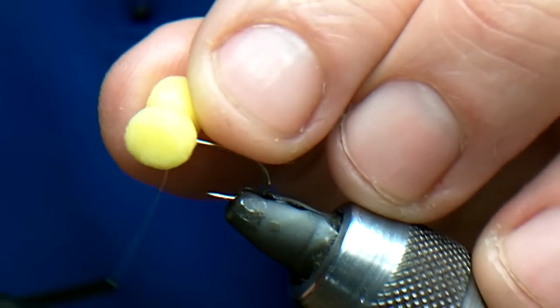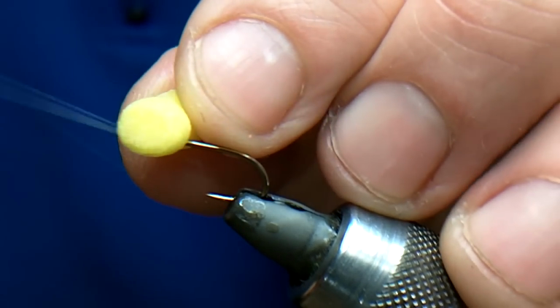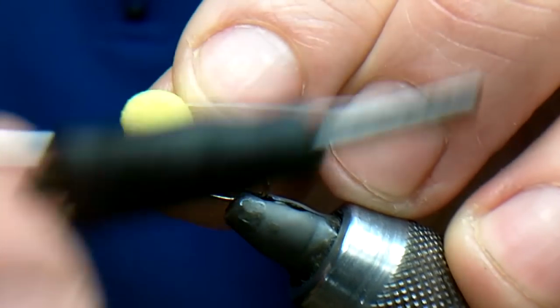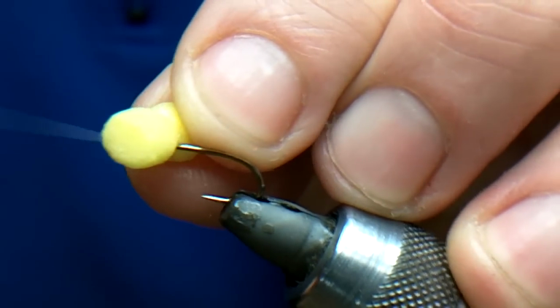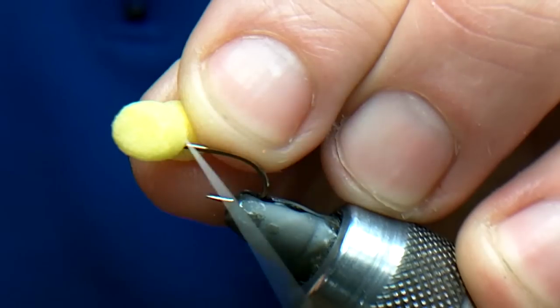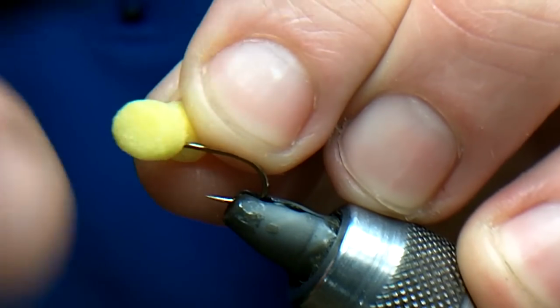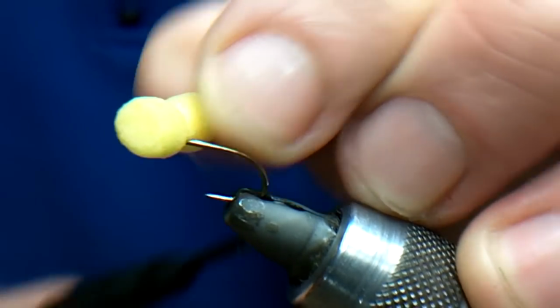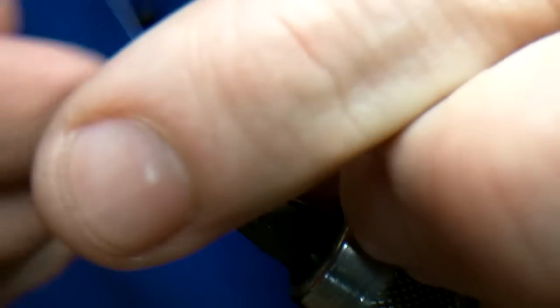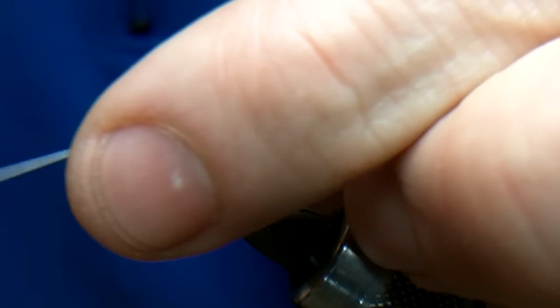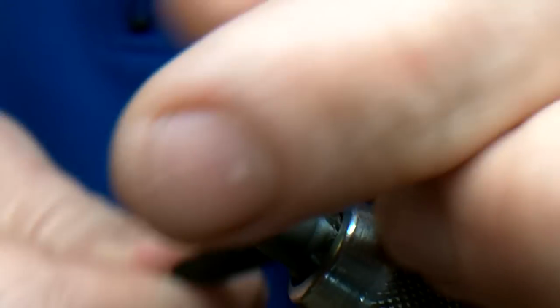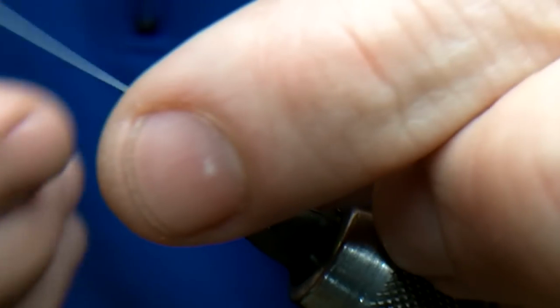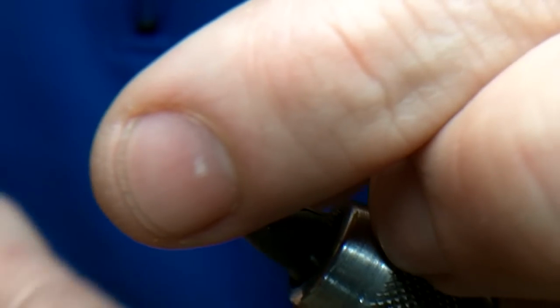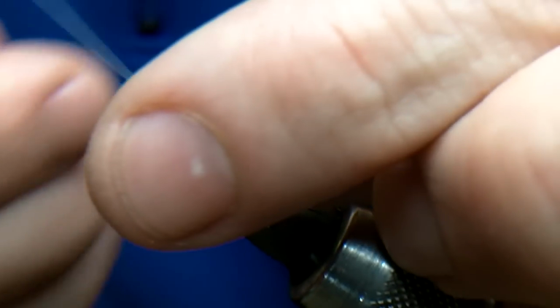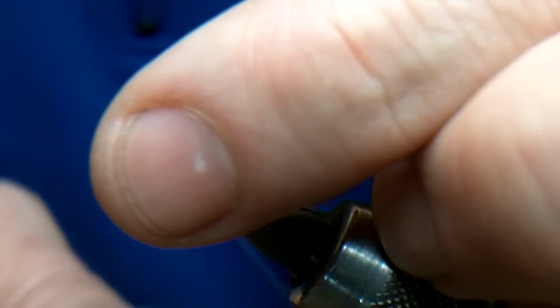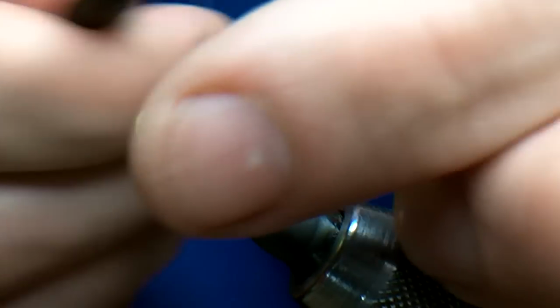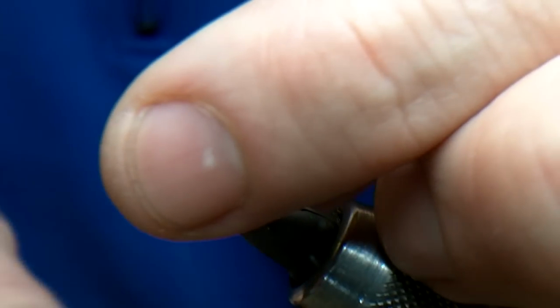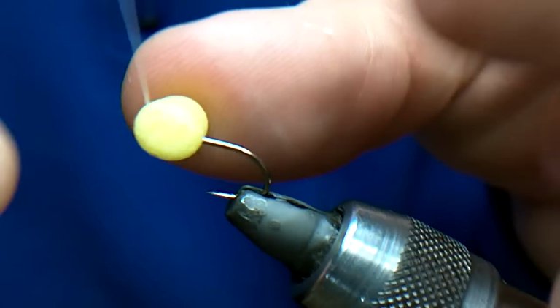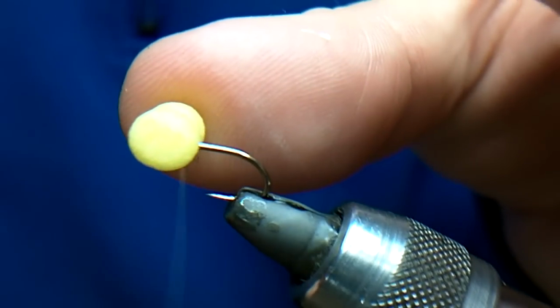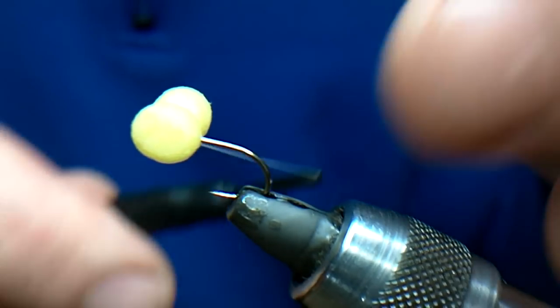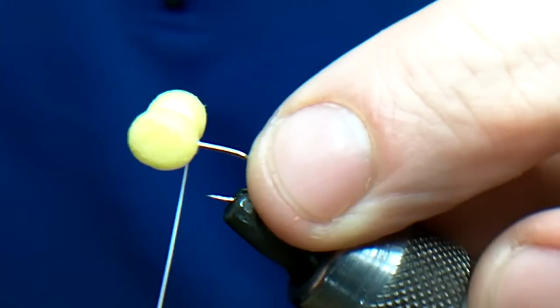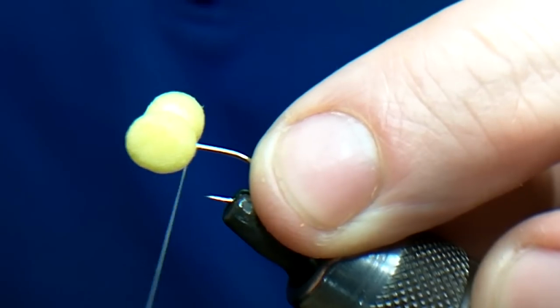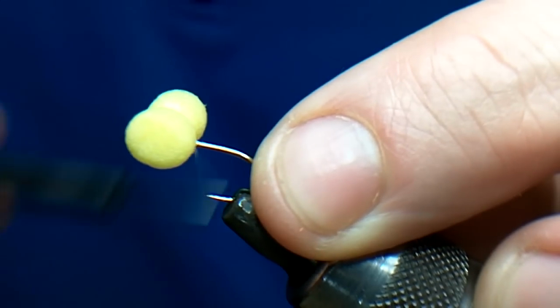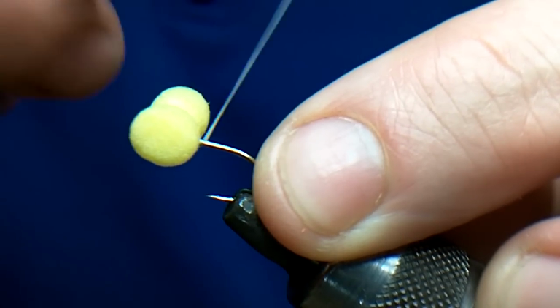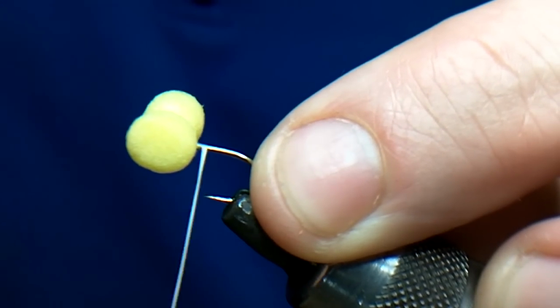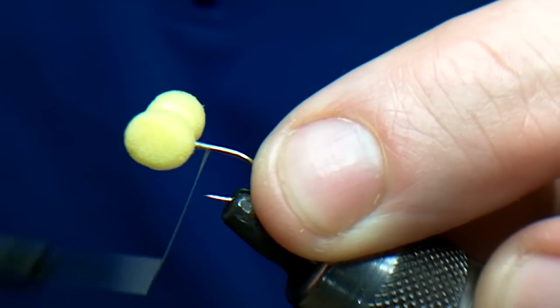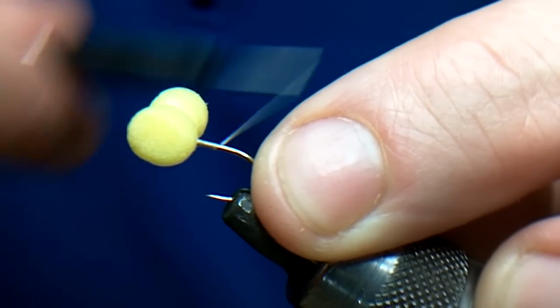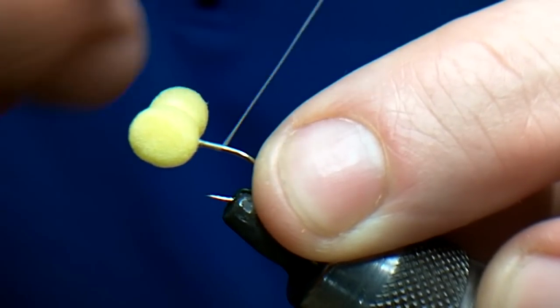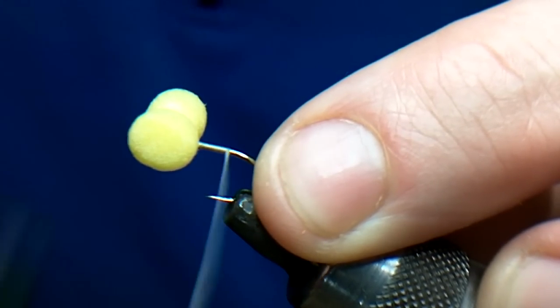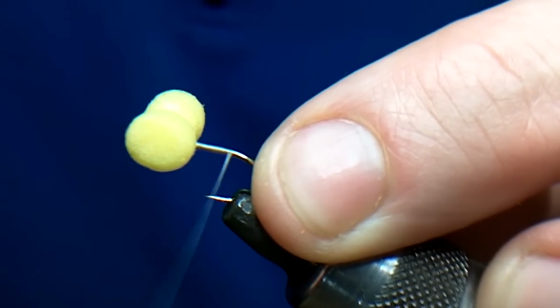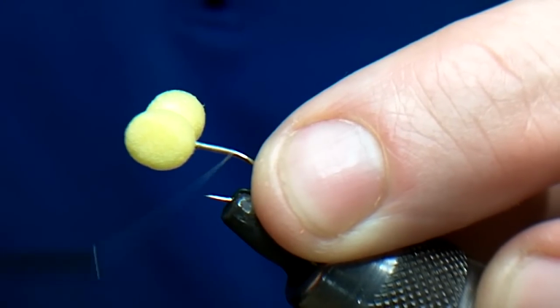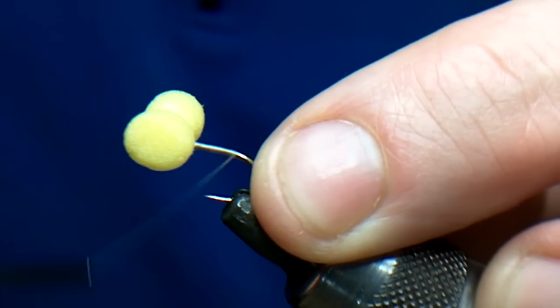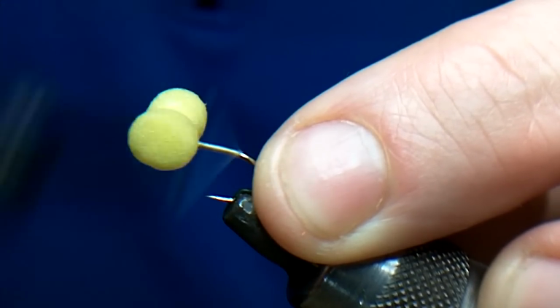They'll come up proud. Just eight turns — one, two, three, four, five, six, seven, eight. Happy with that. Just take the thread down to the bend of the hook.